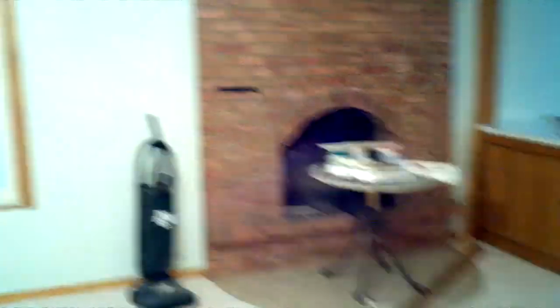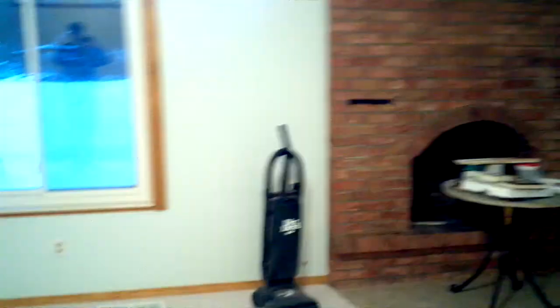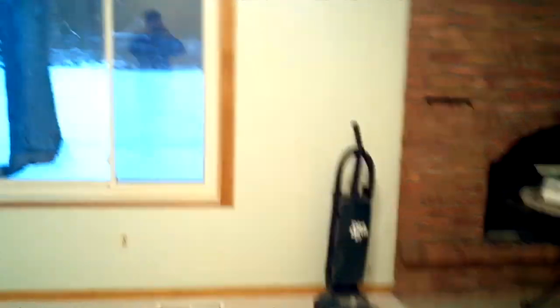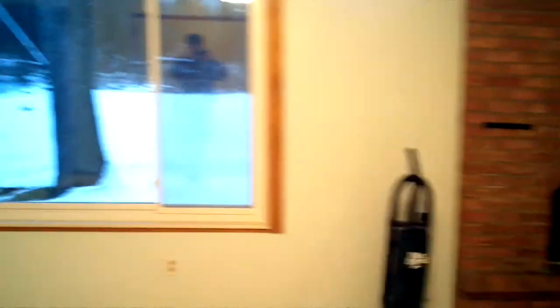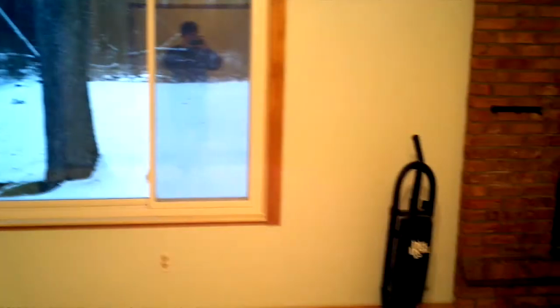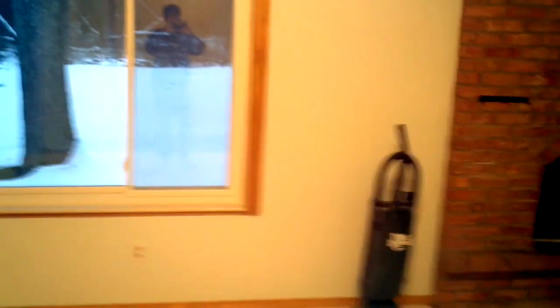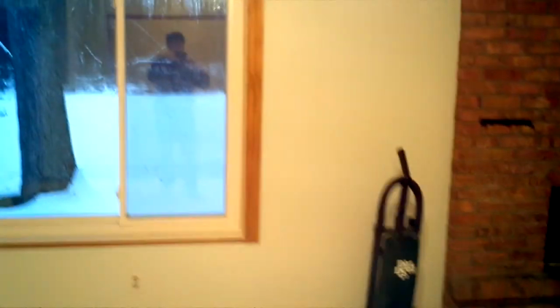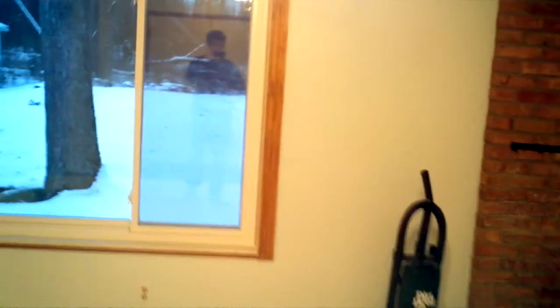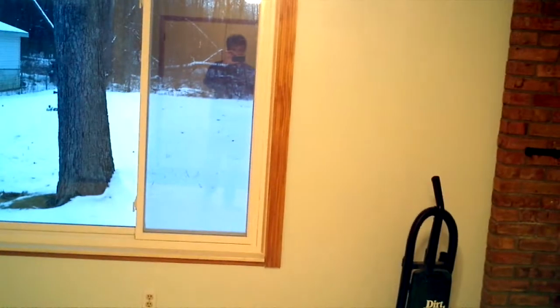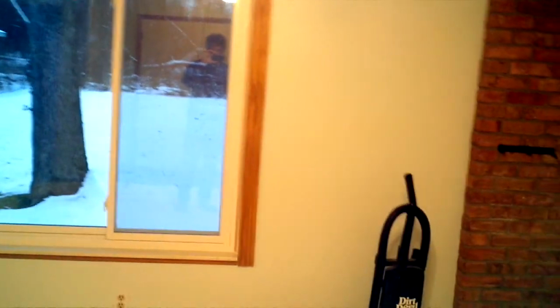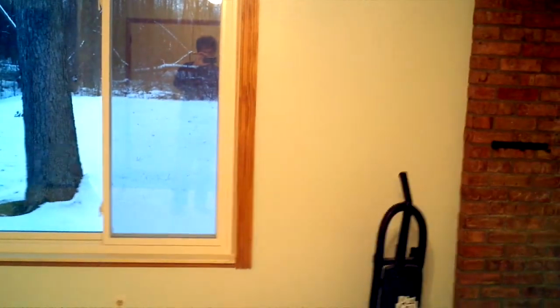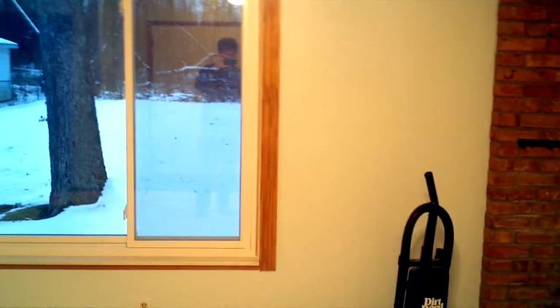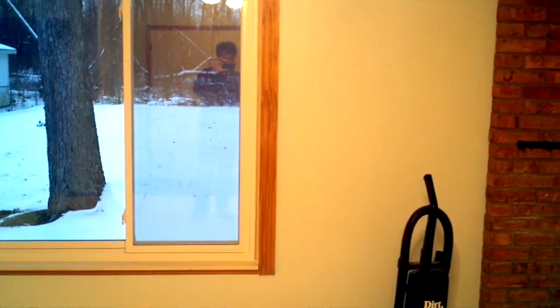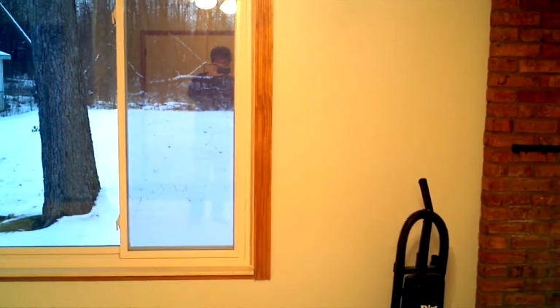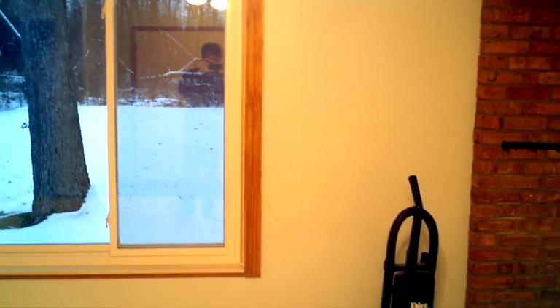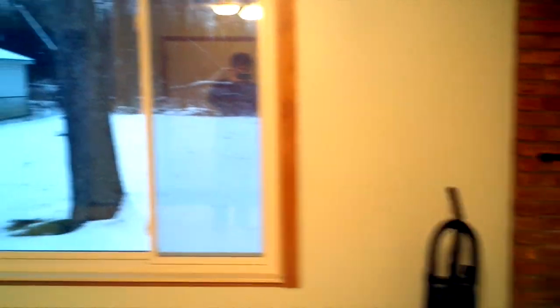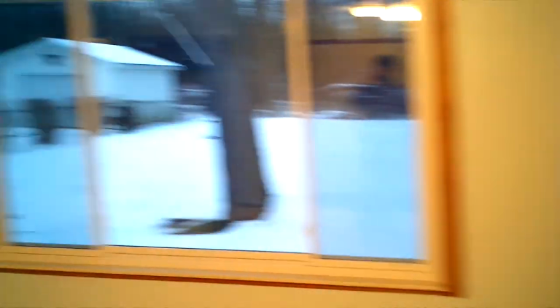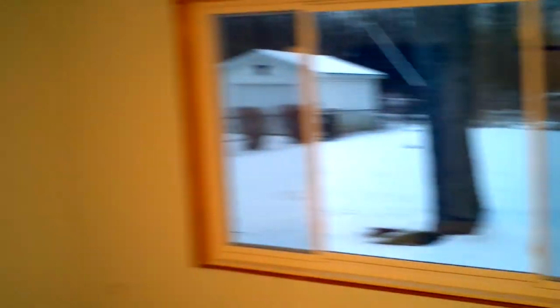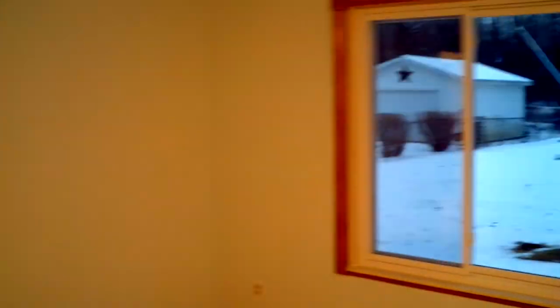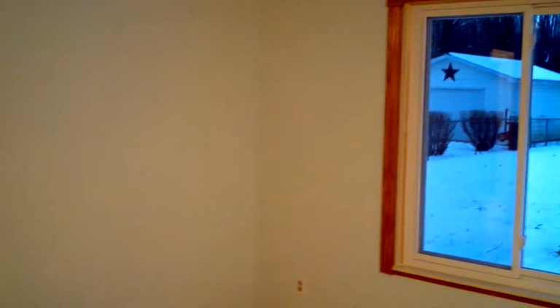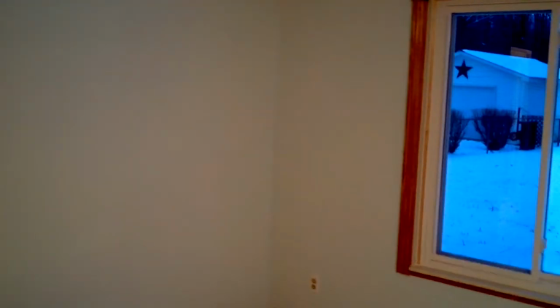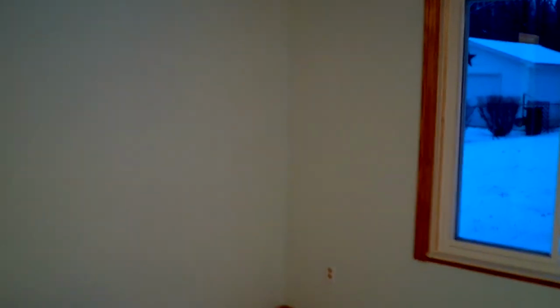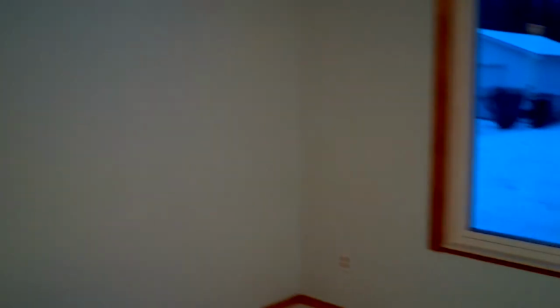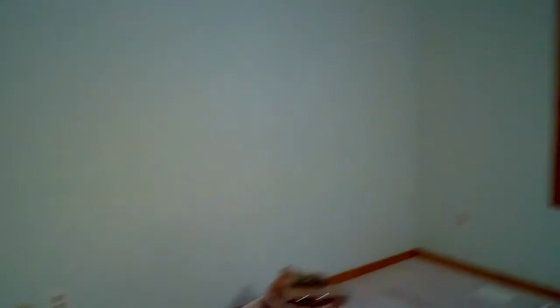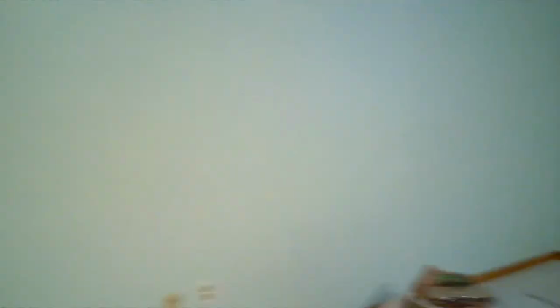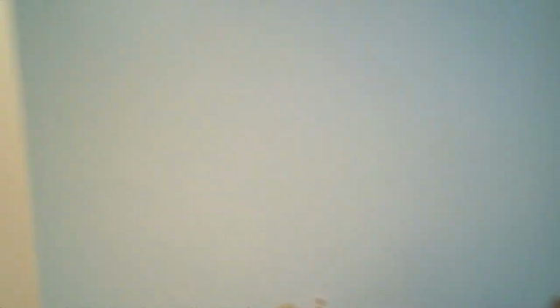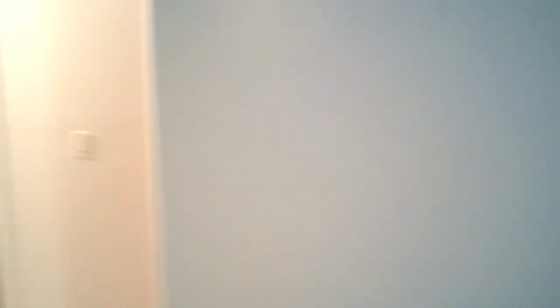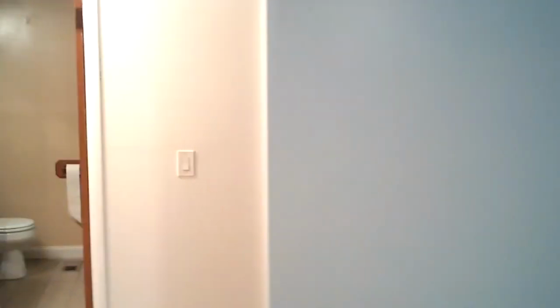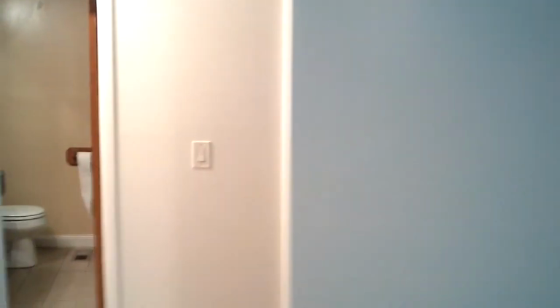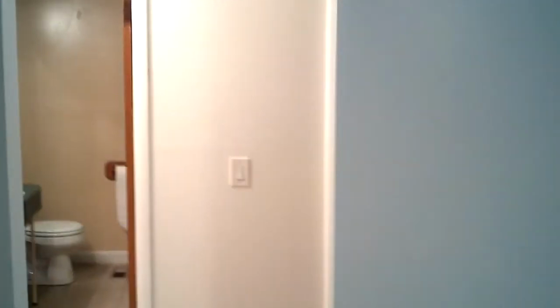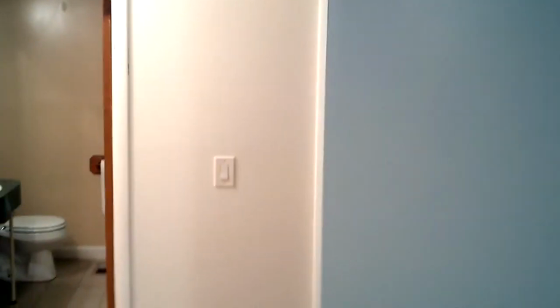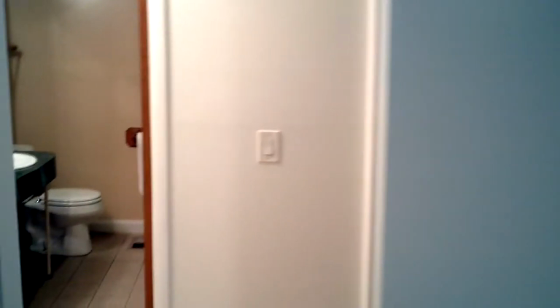This room, if you can't tell from the fluorescent lighting, is a very light blue — lighter than a sky blue.